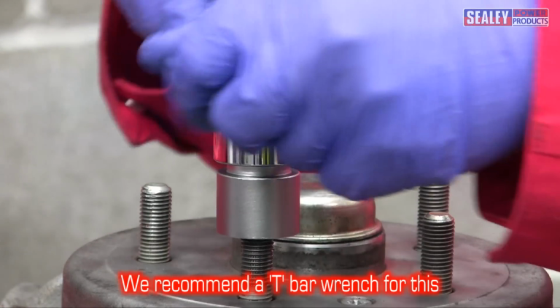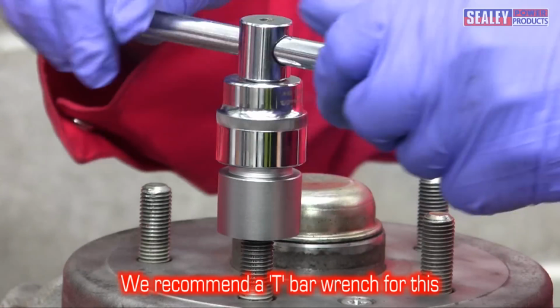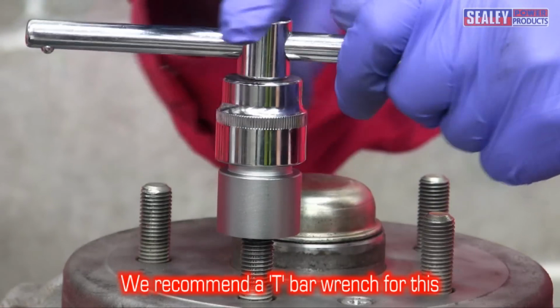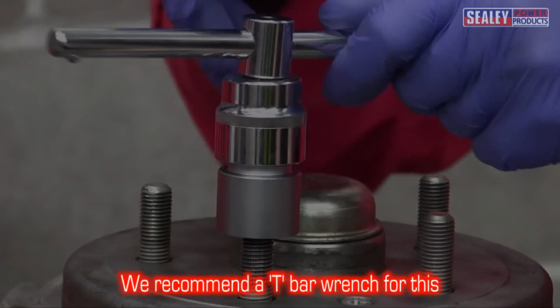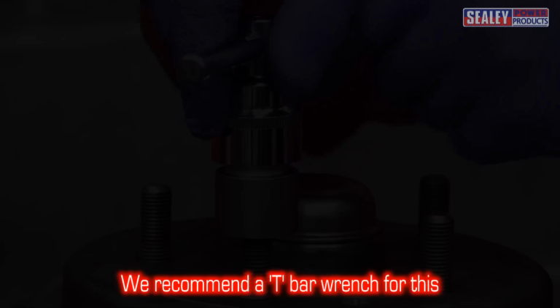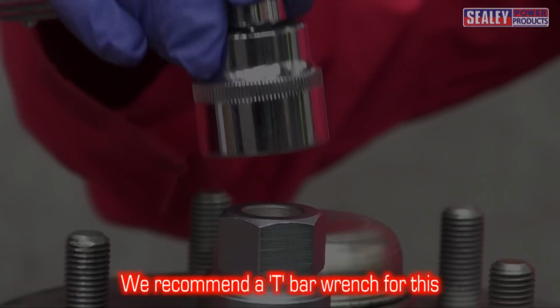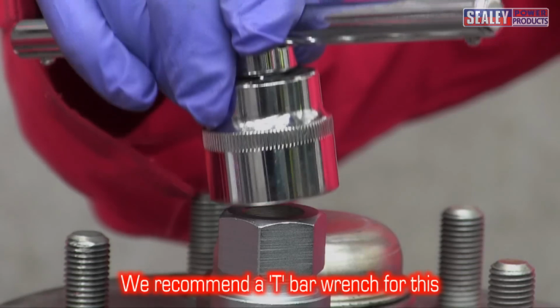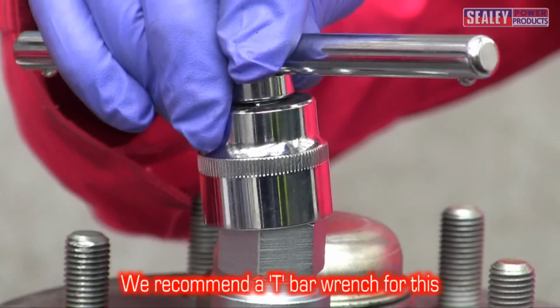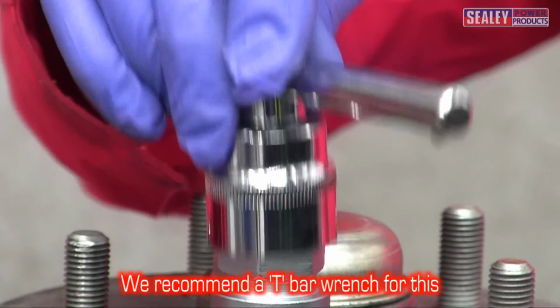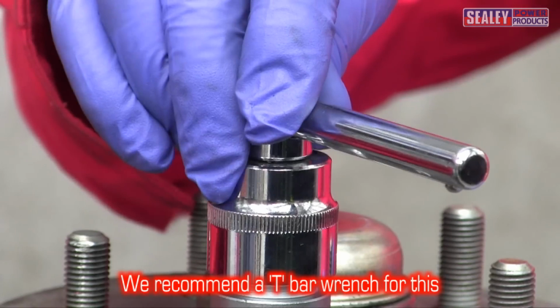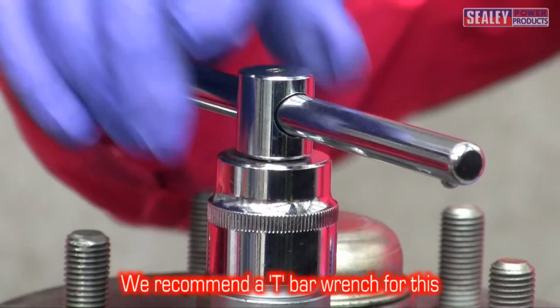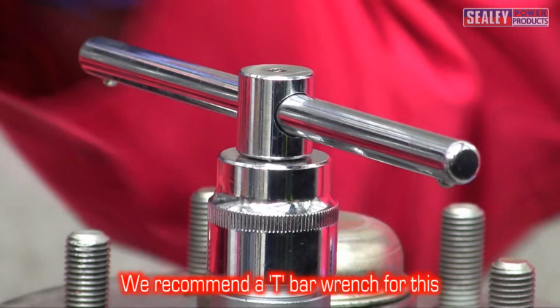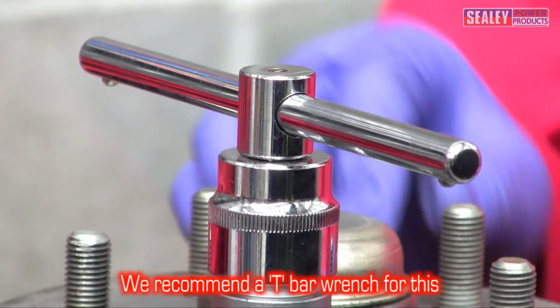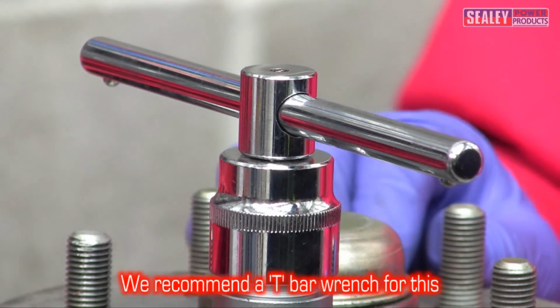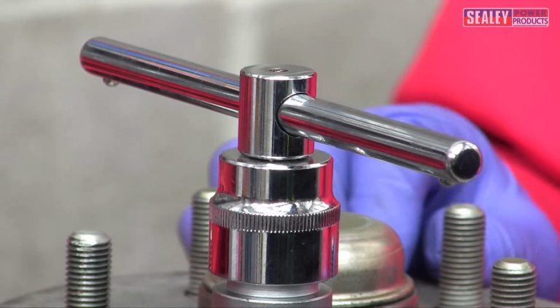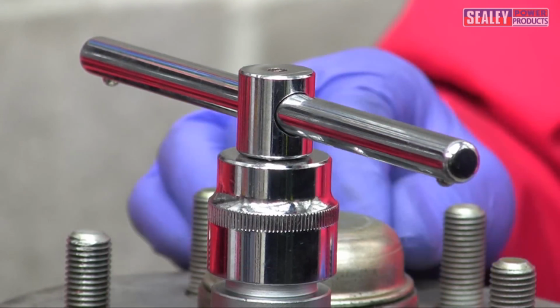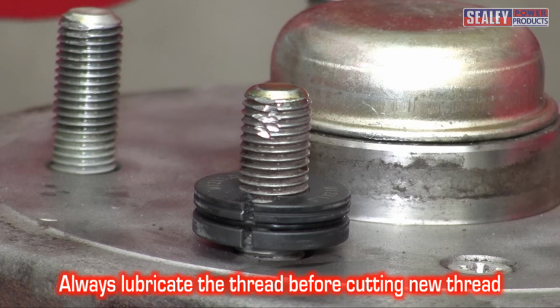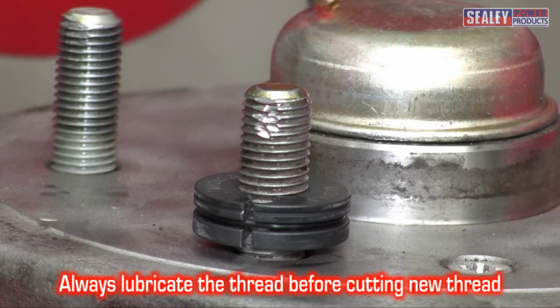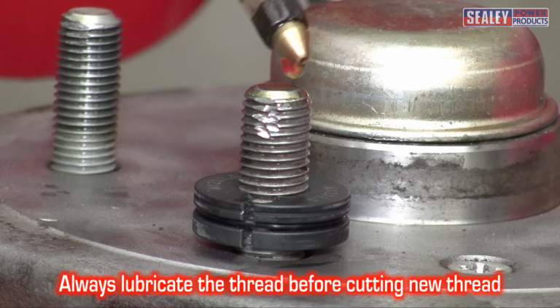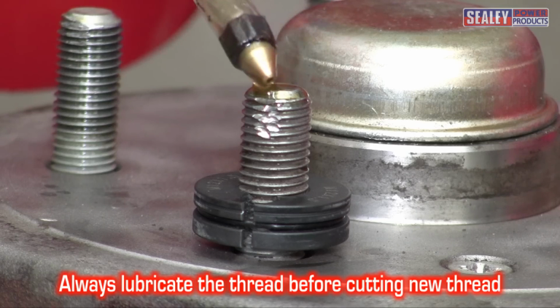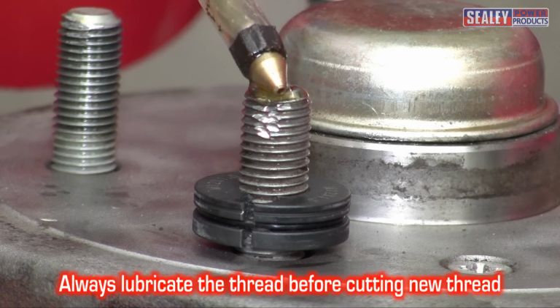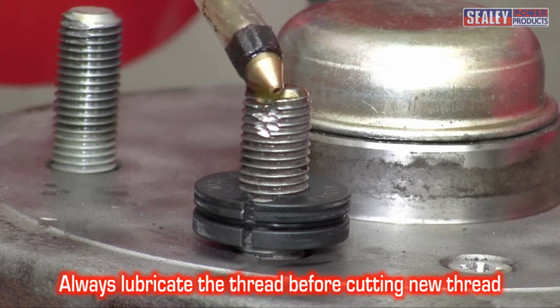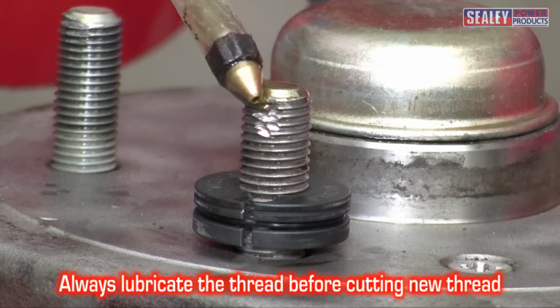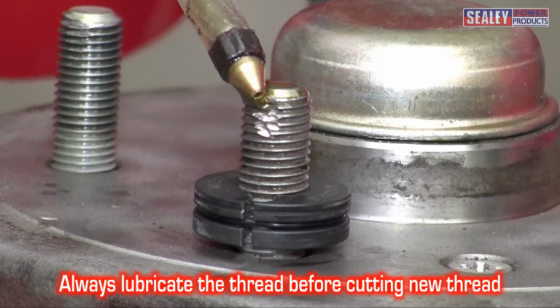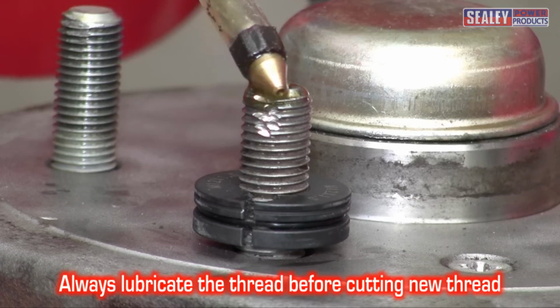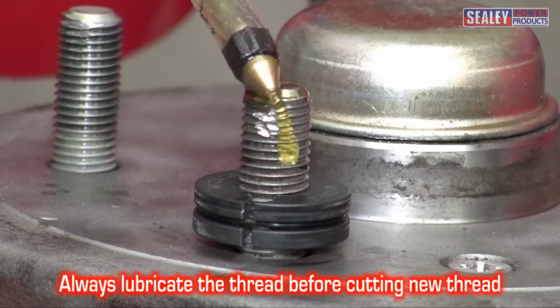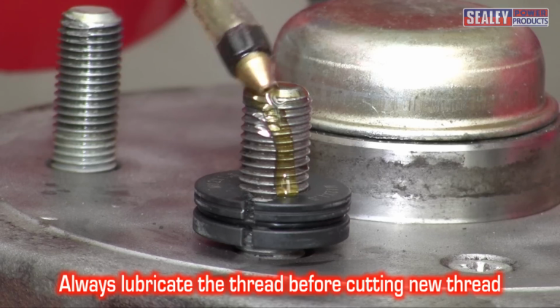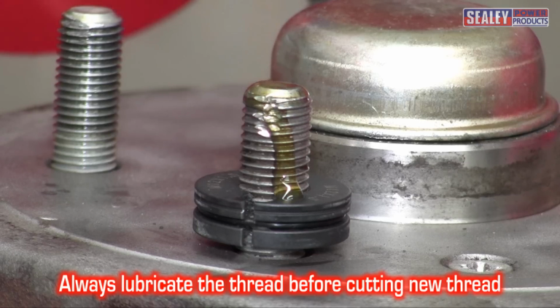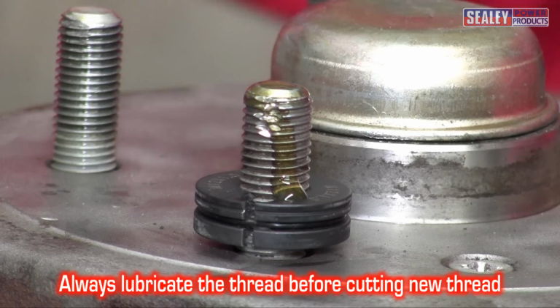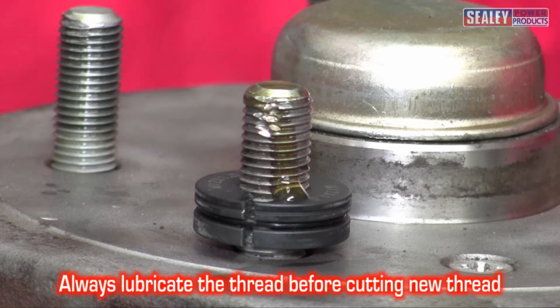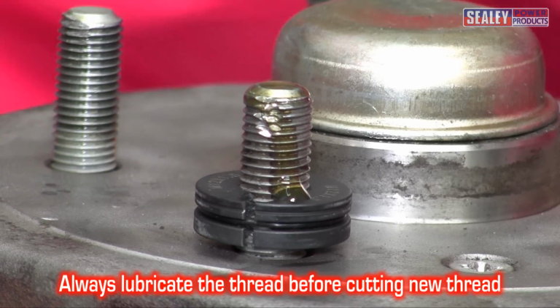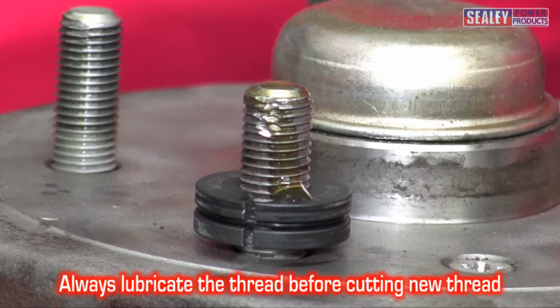We recommend a T-bar wrench for this operation. When carrying out this procedure, it's essential to keep the threads well lubricated.